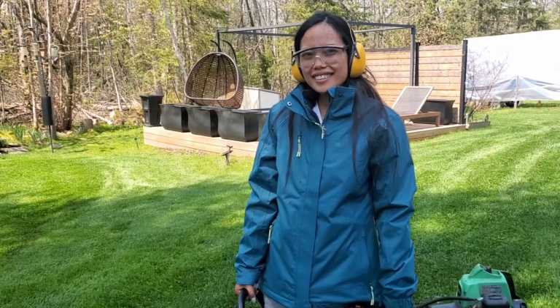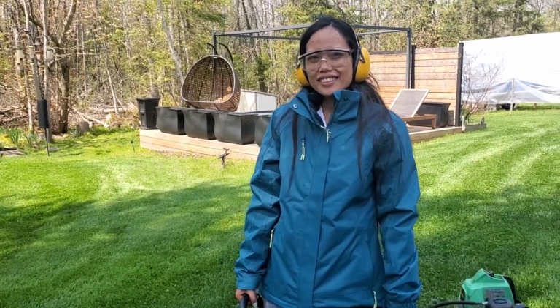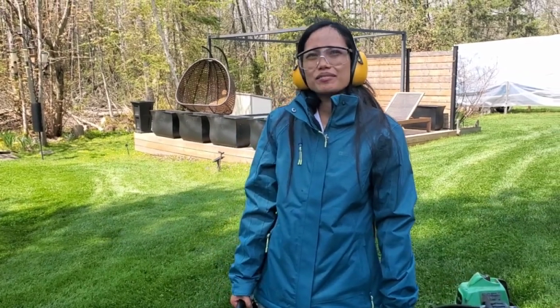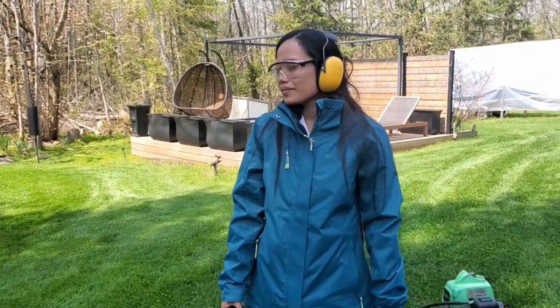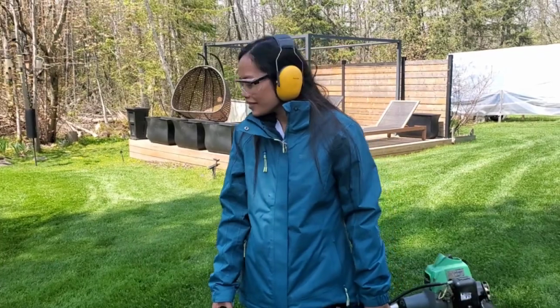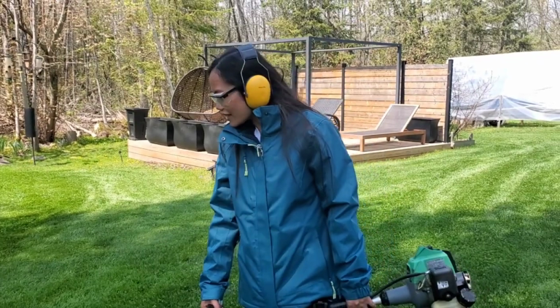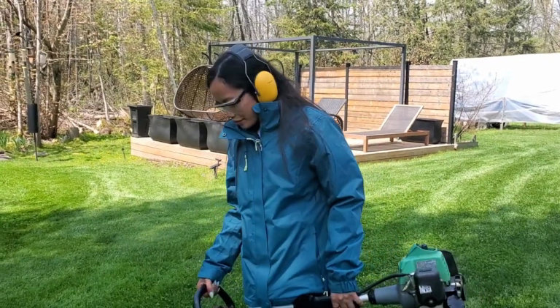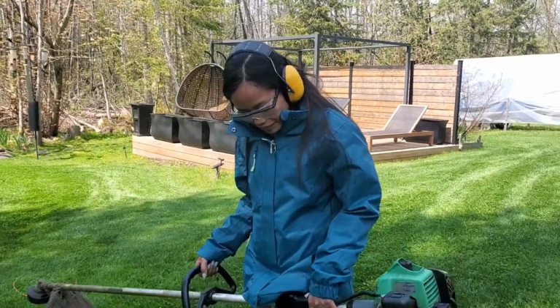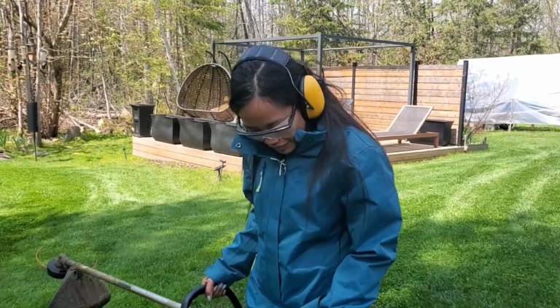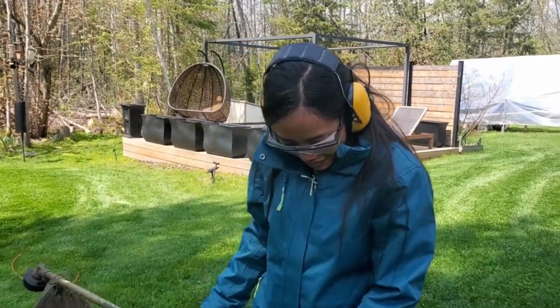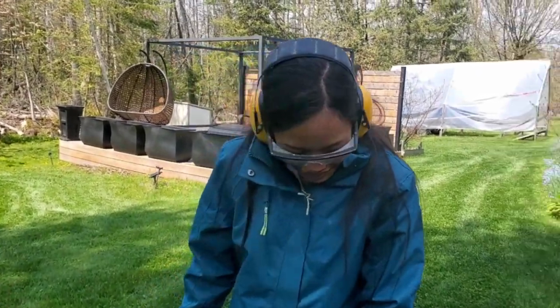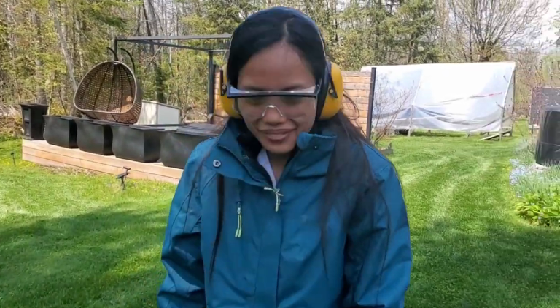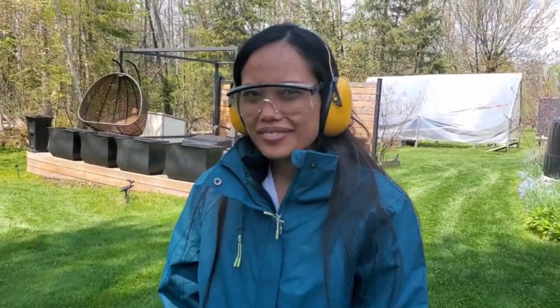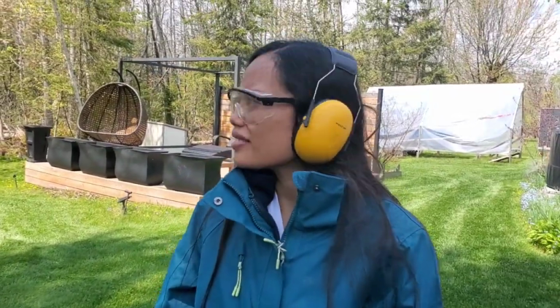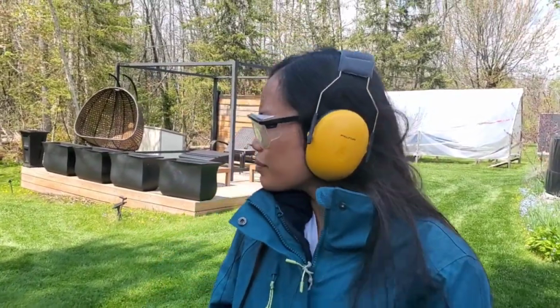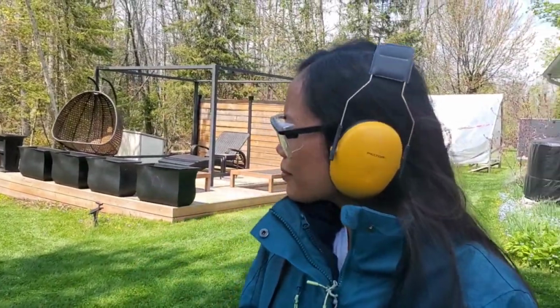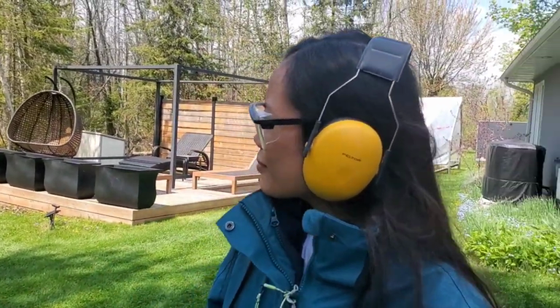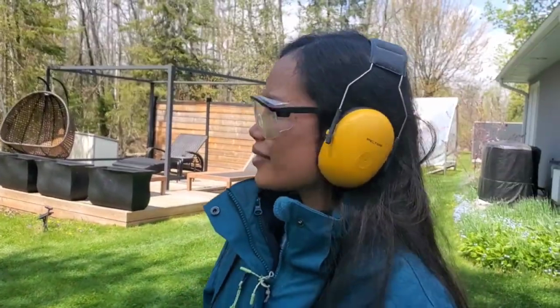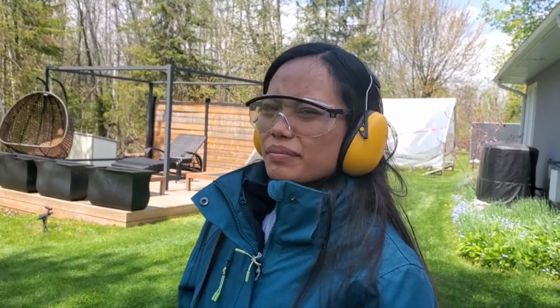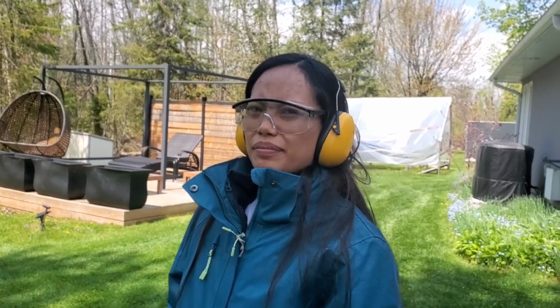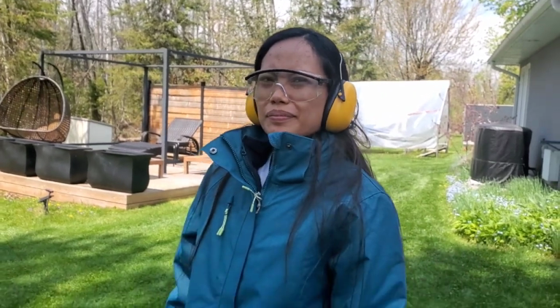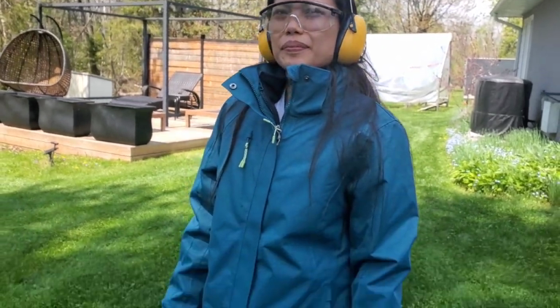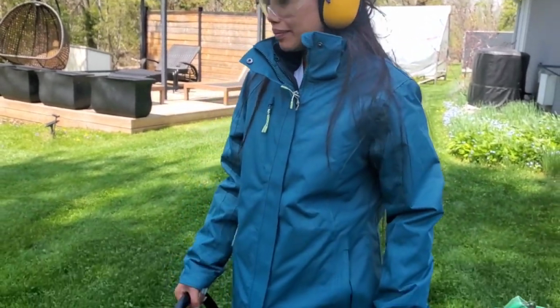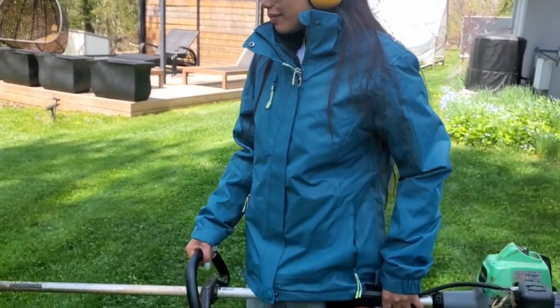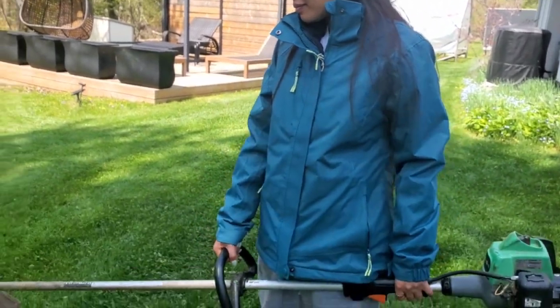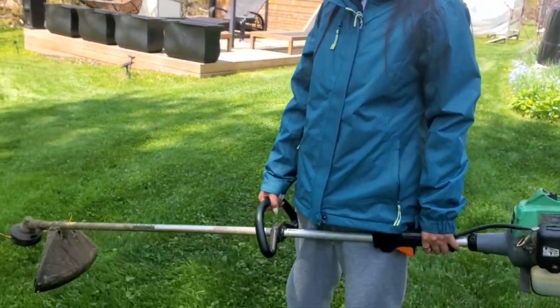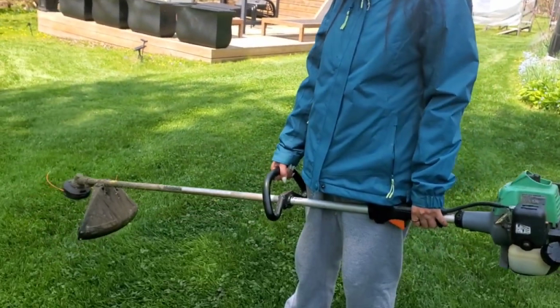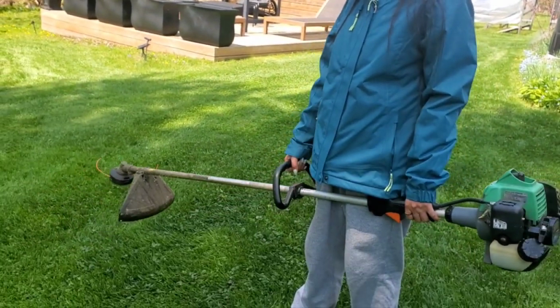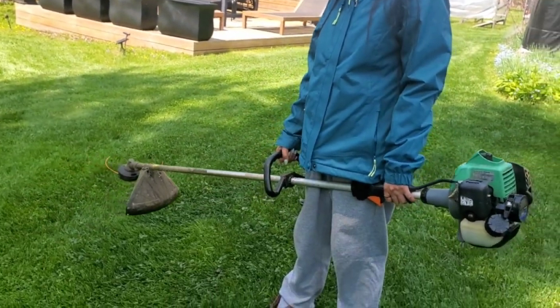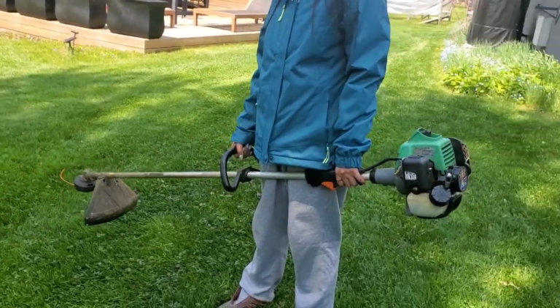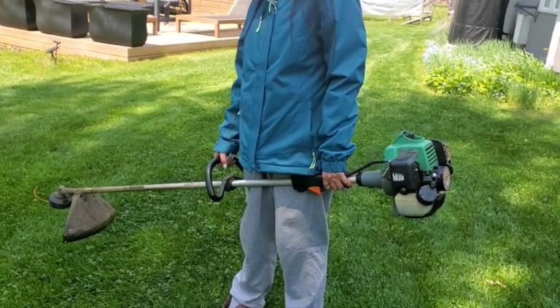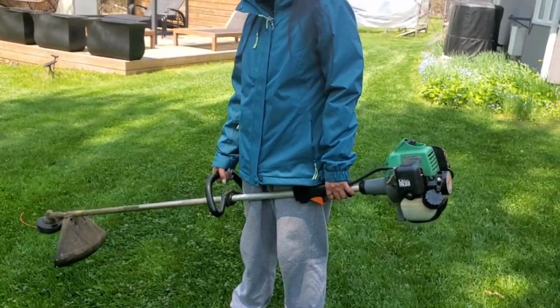Well, we're ready to go out and do some trimming. Bella's all got her protective gear on. Look guys, she's got her goggles on and she's got her ear protection from the noise, and she's got the trimmer in hand. She's ready to go do some work.